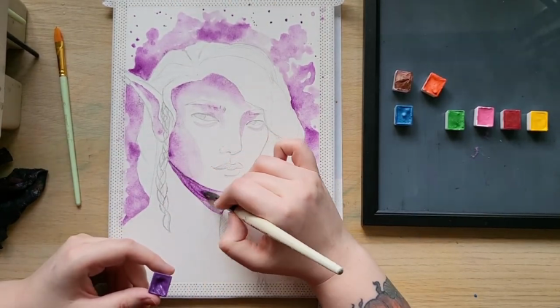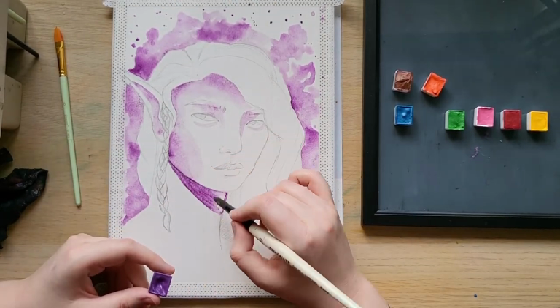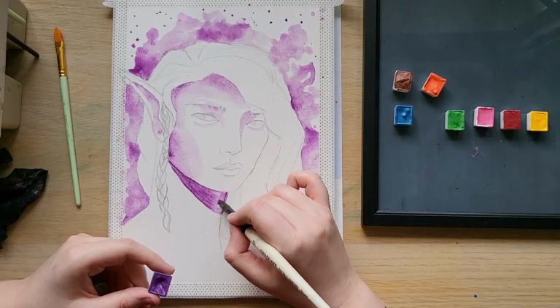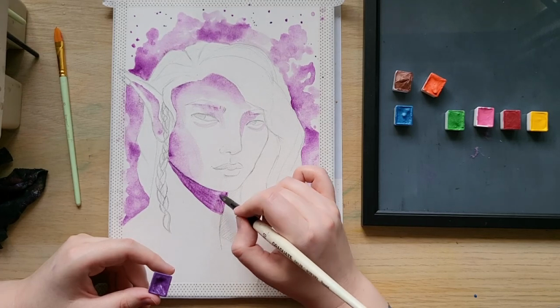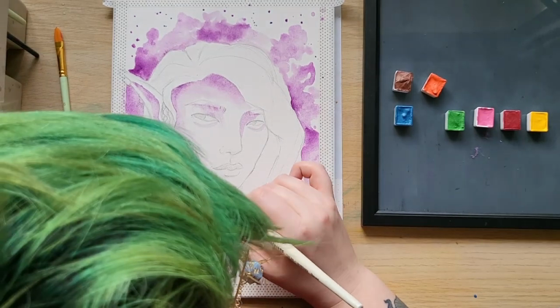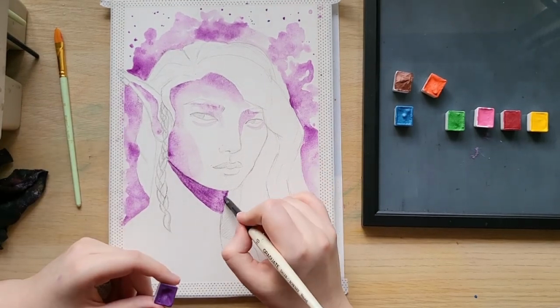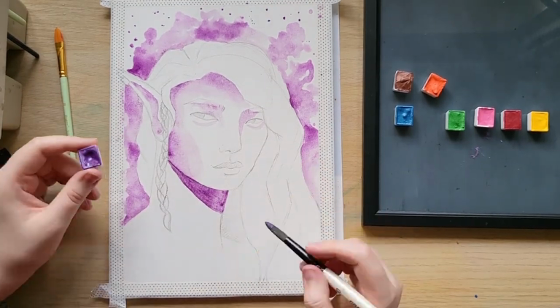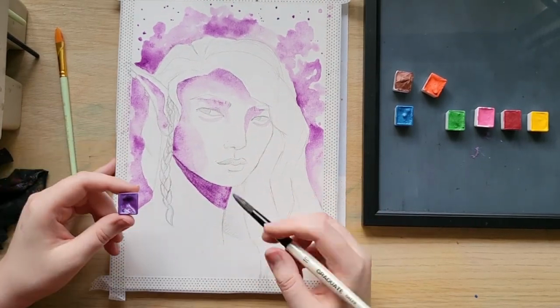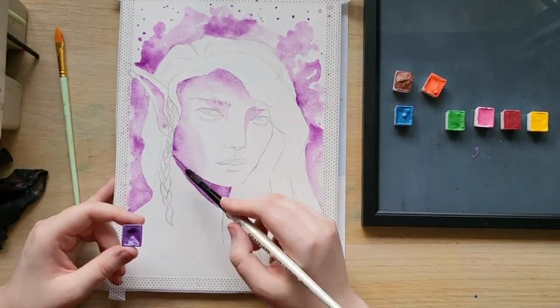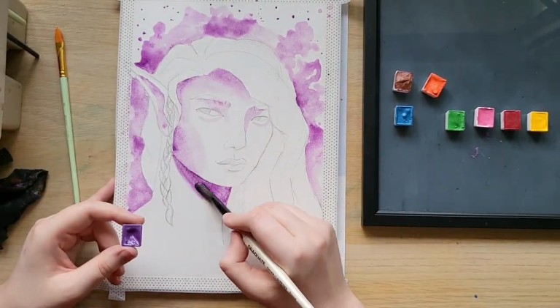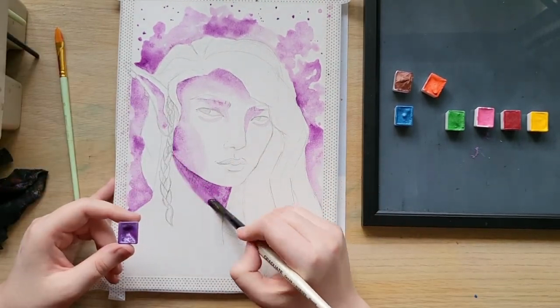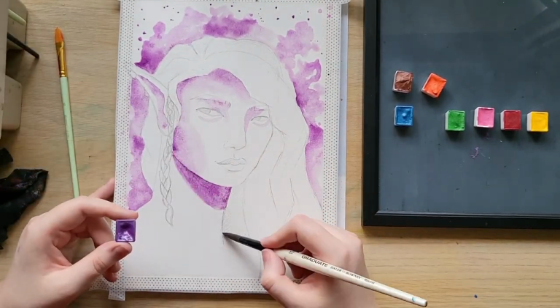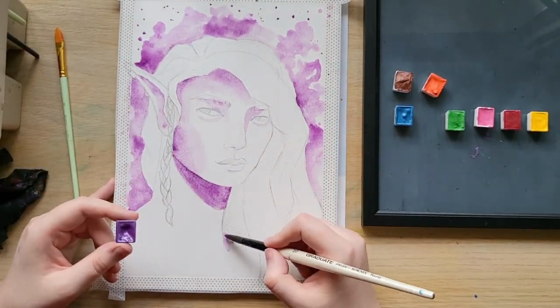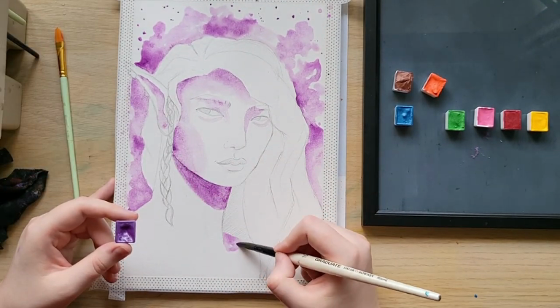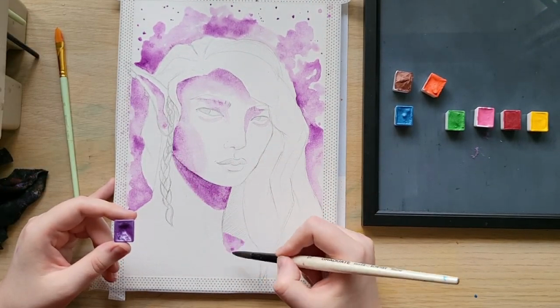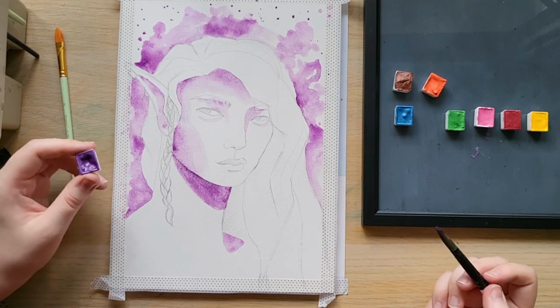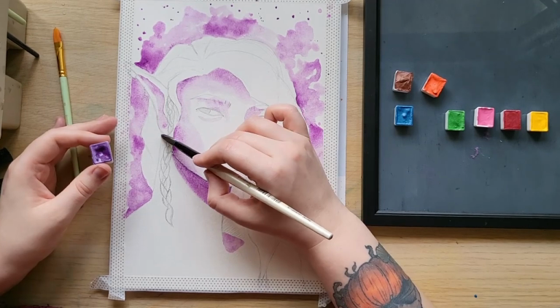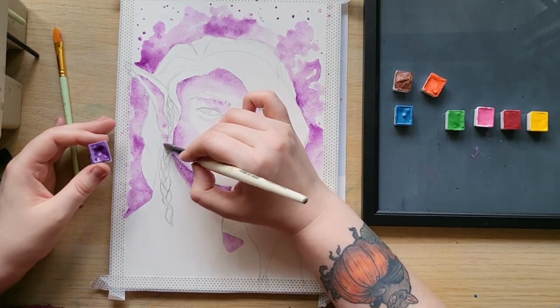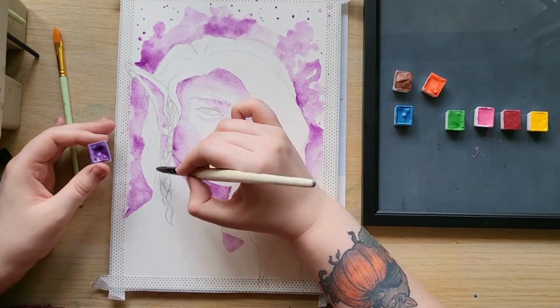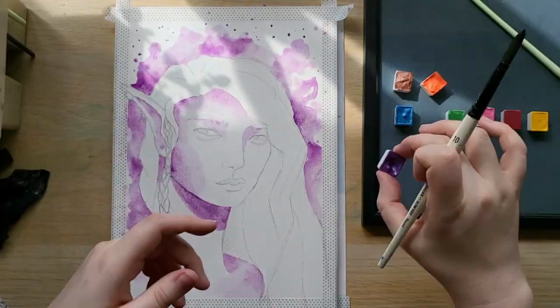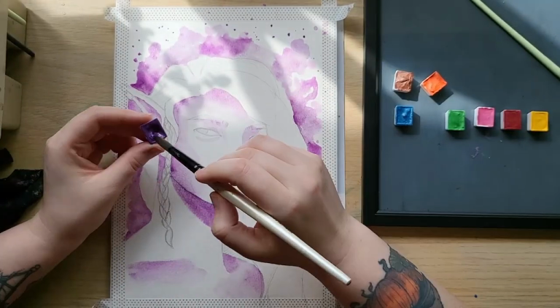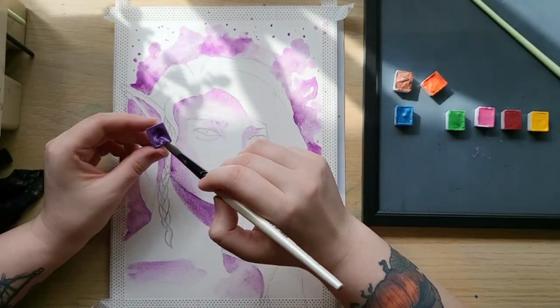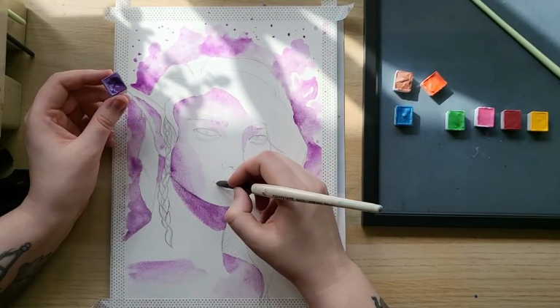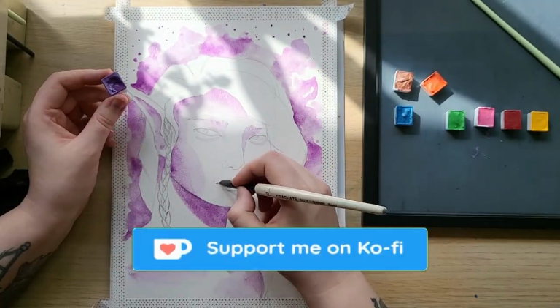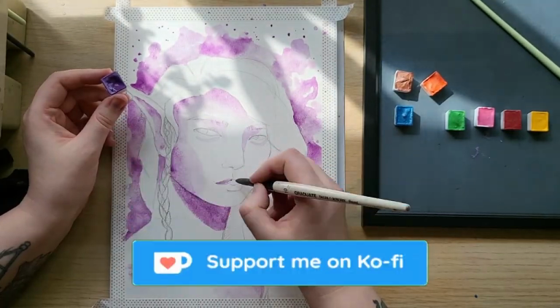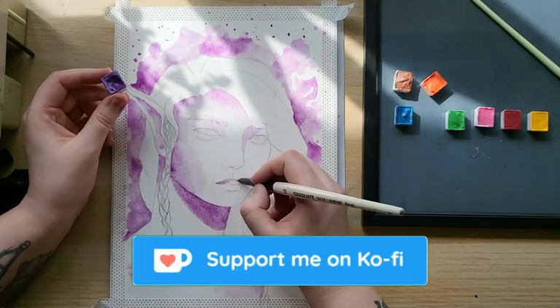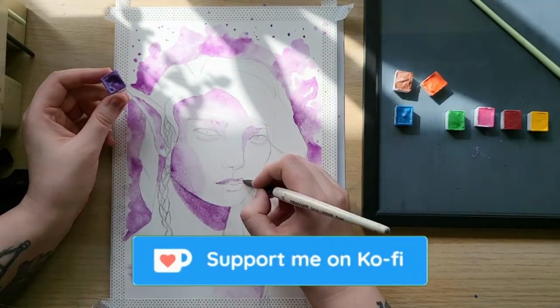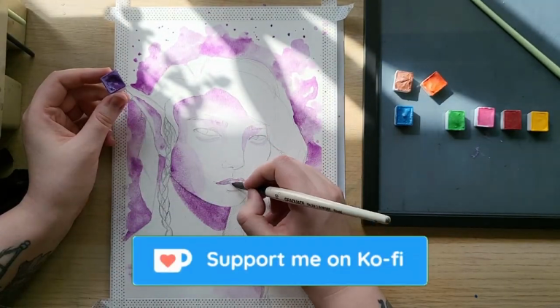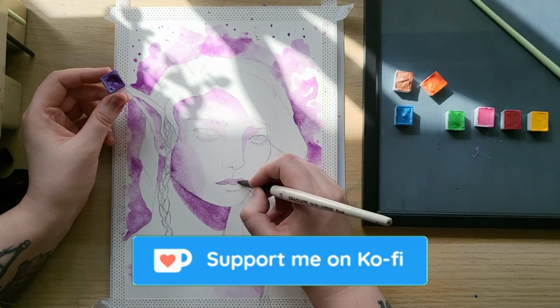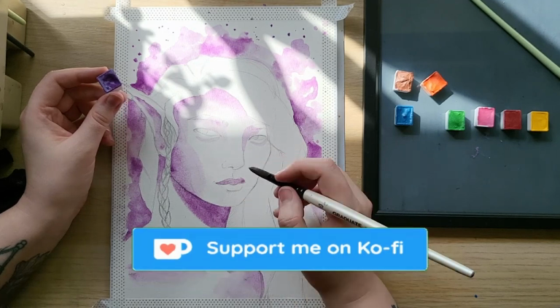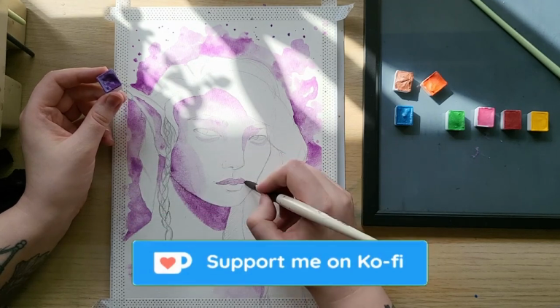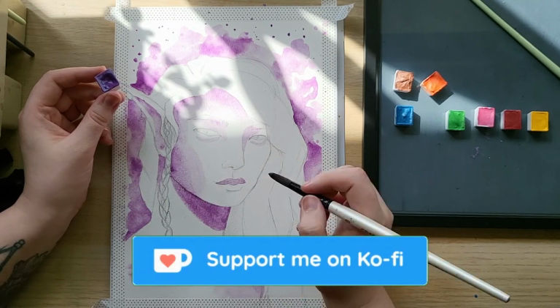I drew this character as part of my portrait practice, as I'm developing my portrait style. If that's something you want to follow along with, I'm drawing a different face every day and posting it on my Ko-fi, and you can follow that along over there.